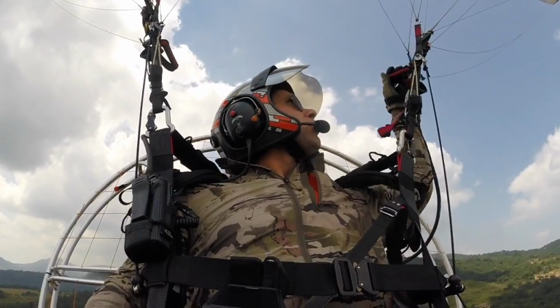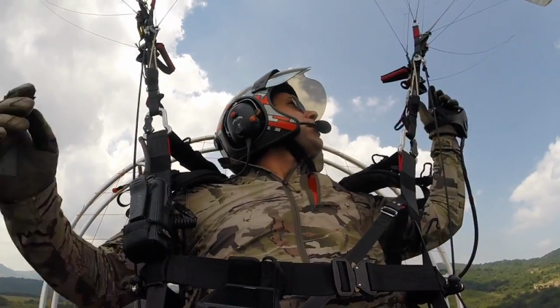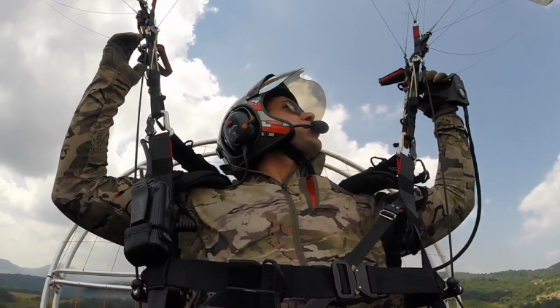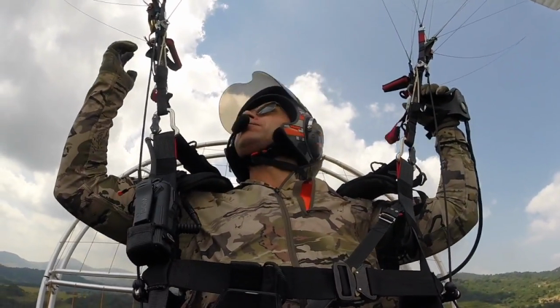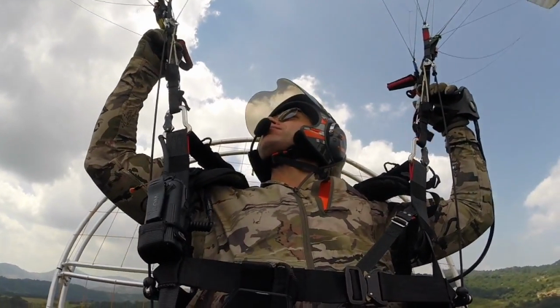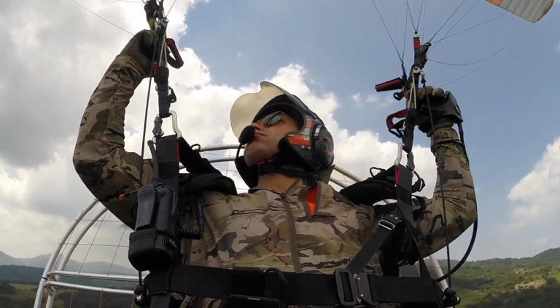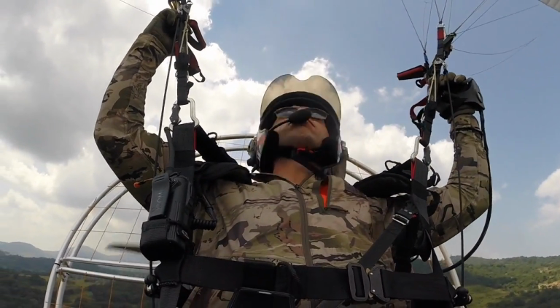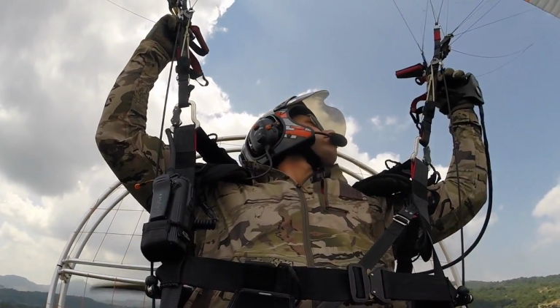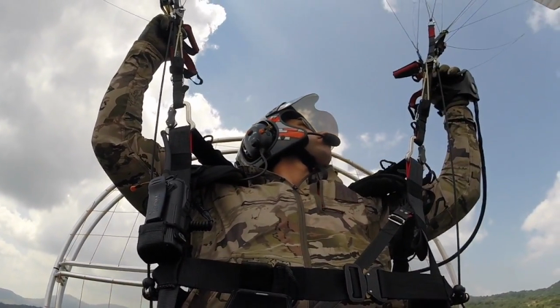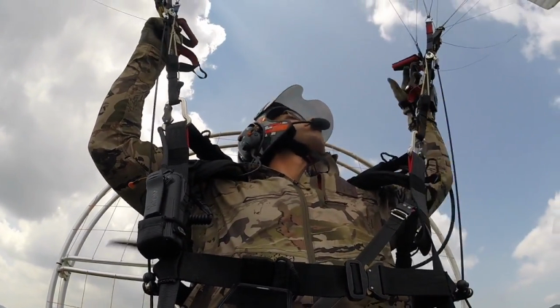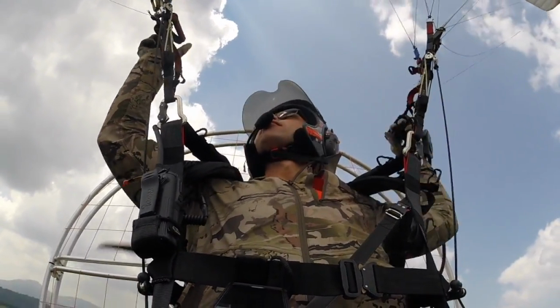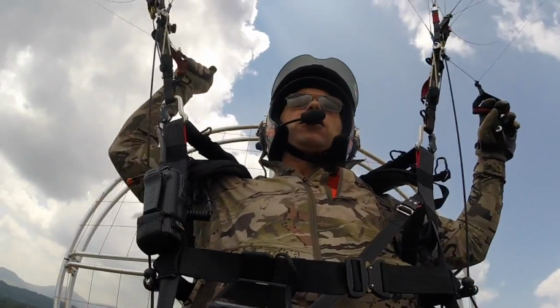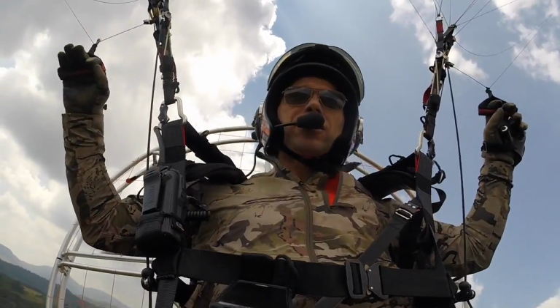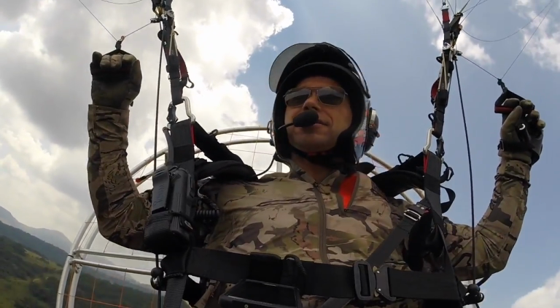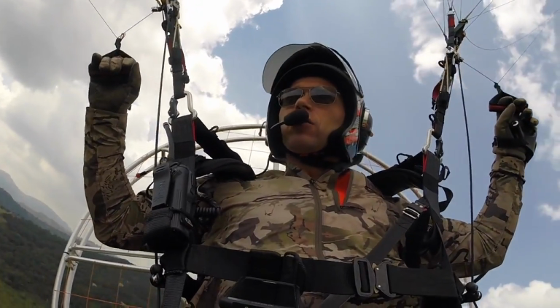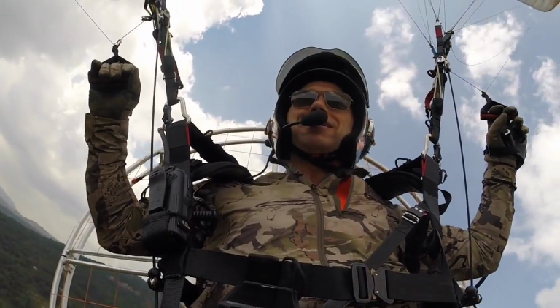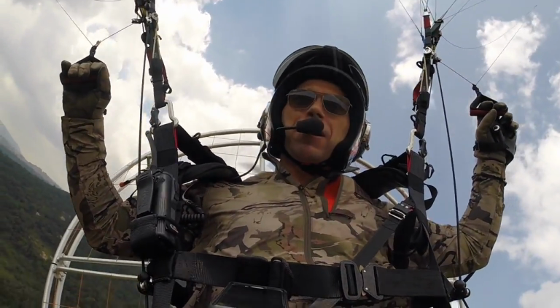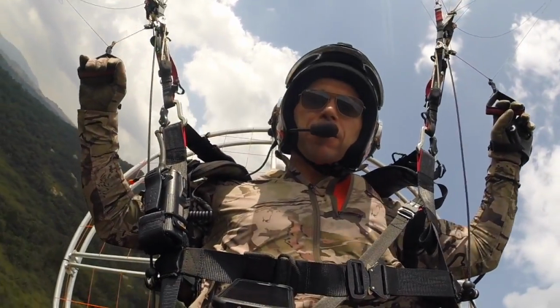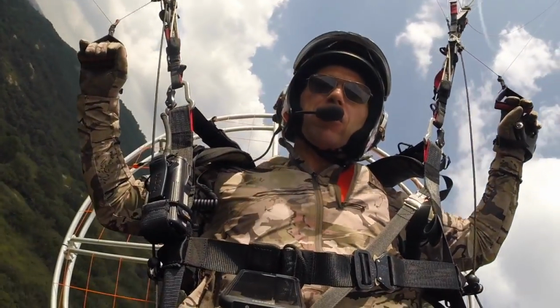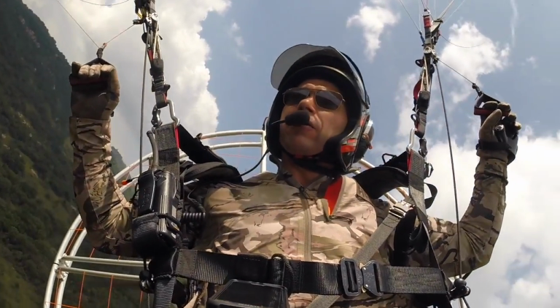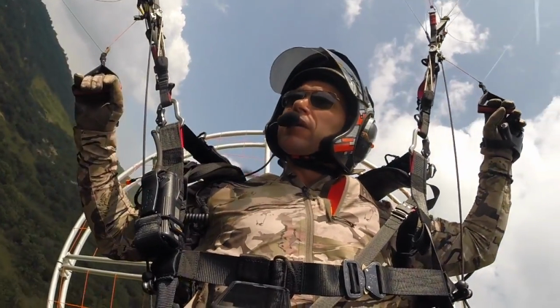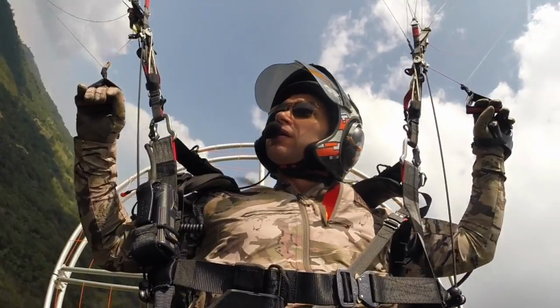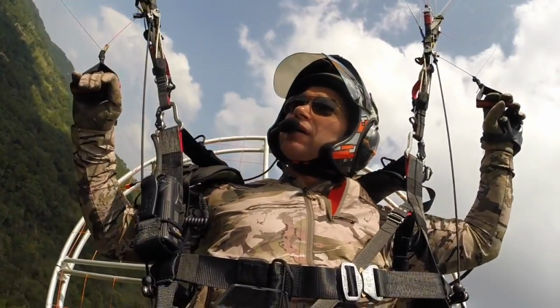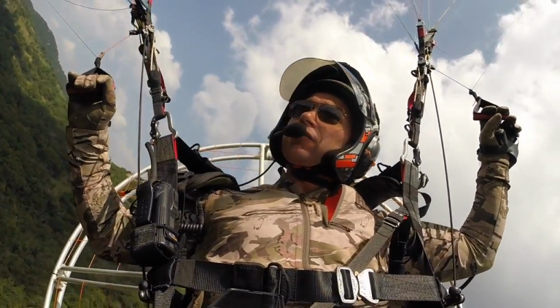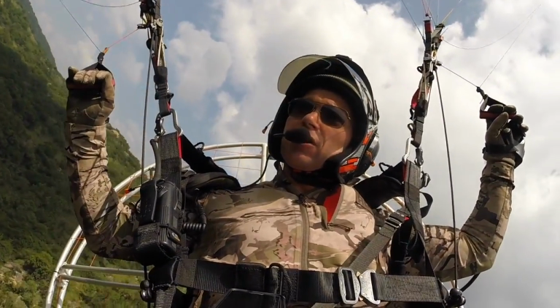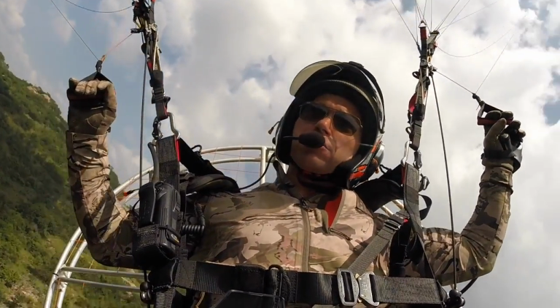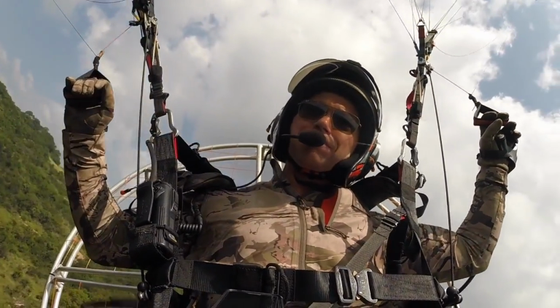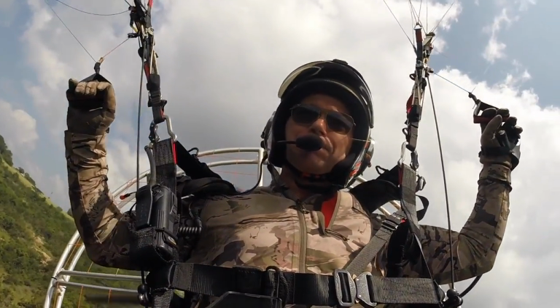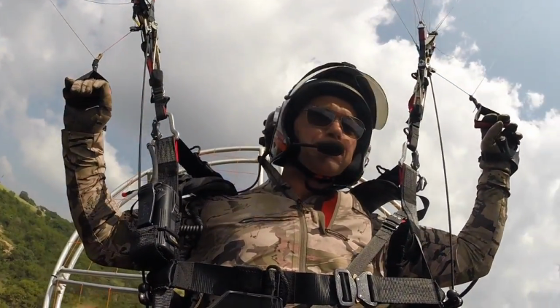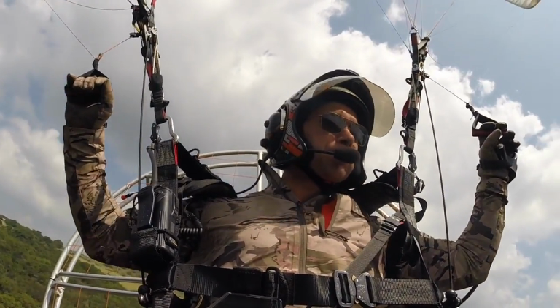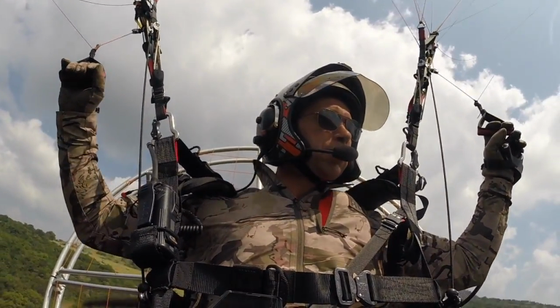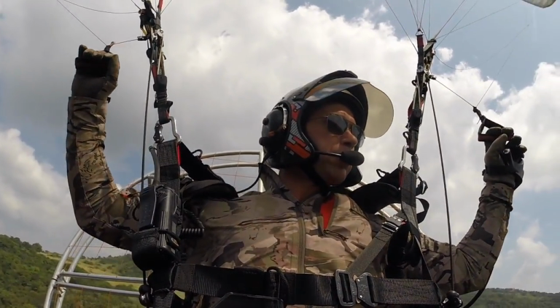Give it a little bit of throttle open. On the Hadron XX, we're going to maintain a power-on spiral and get out of the thermal hotspot.